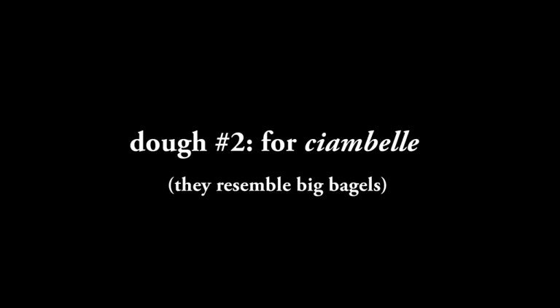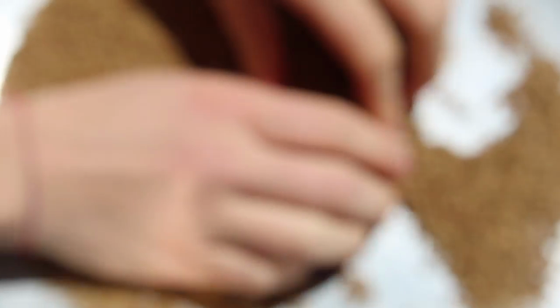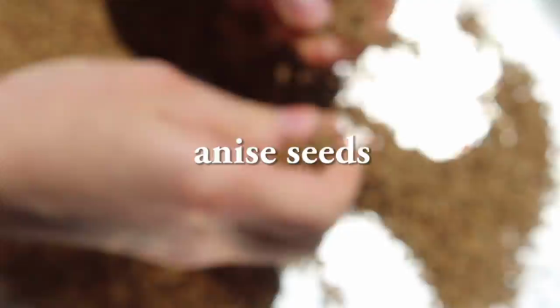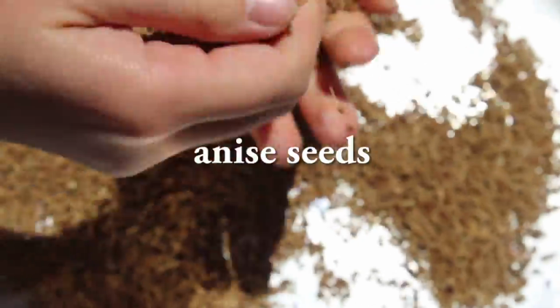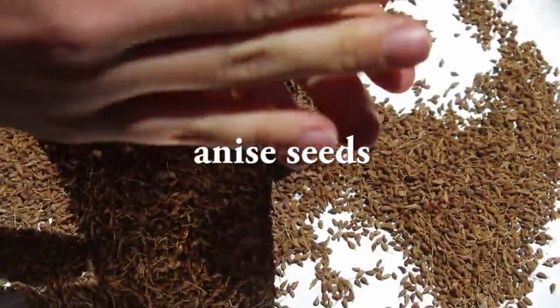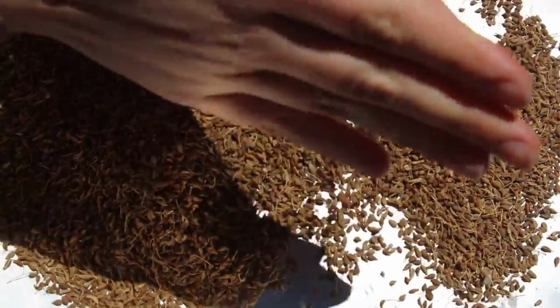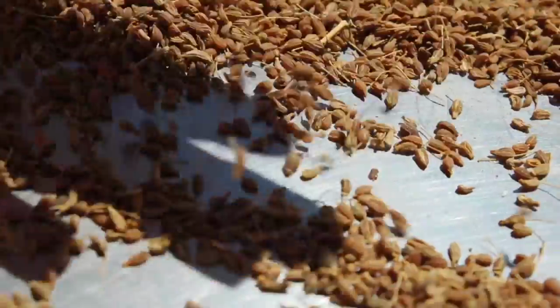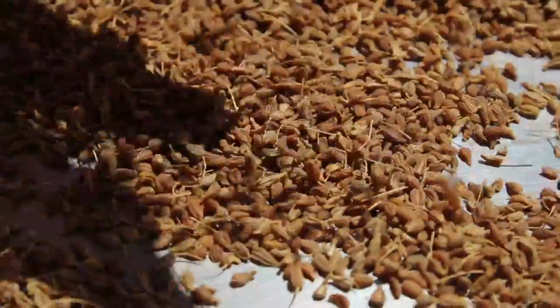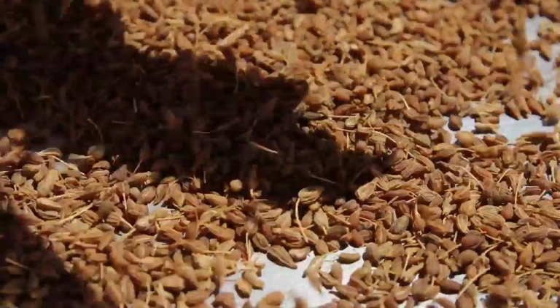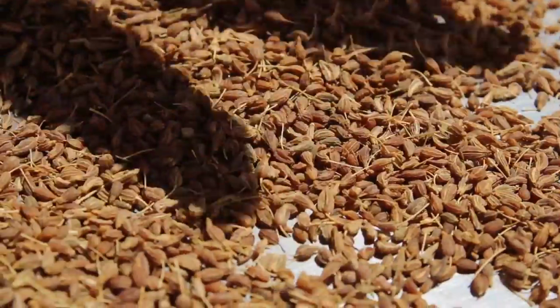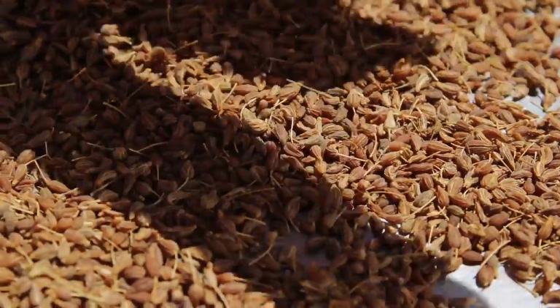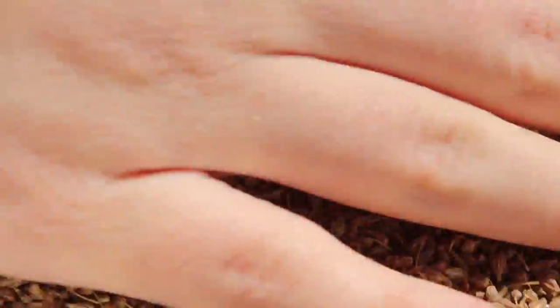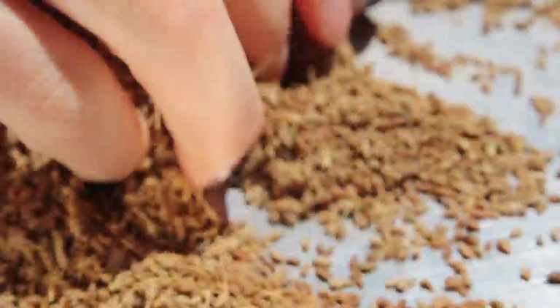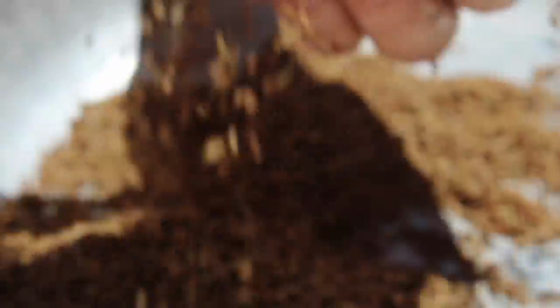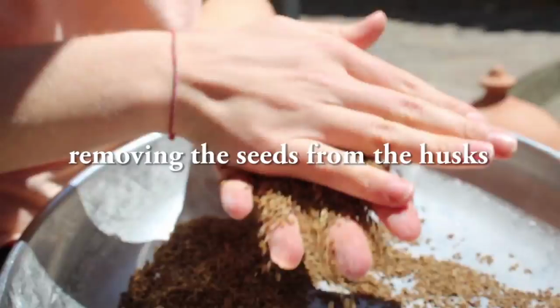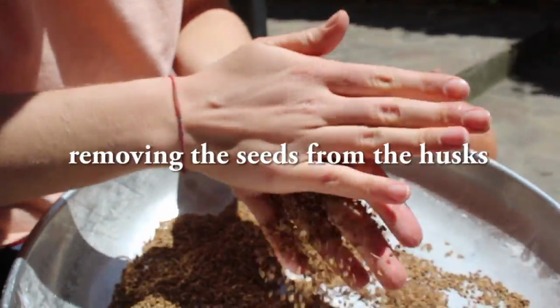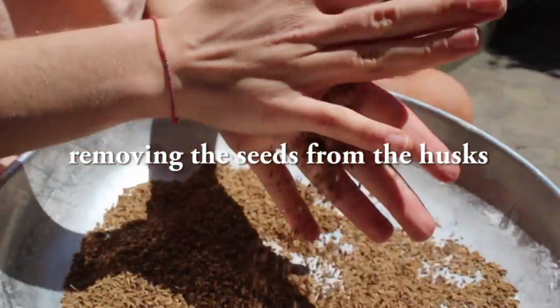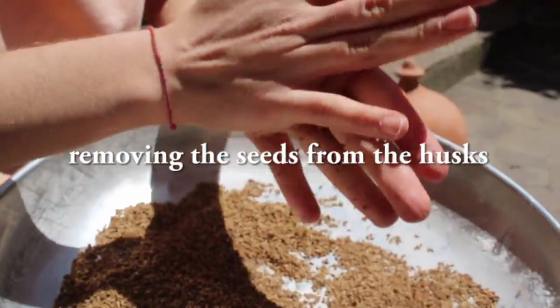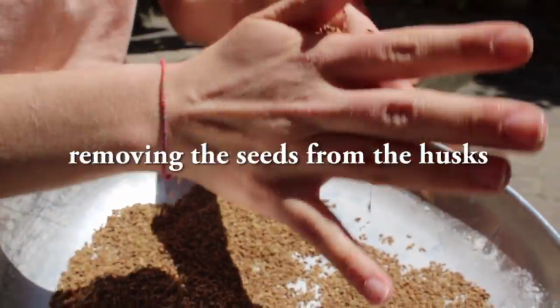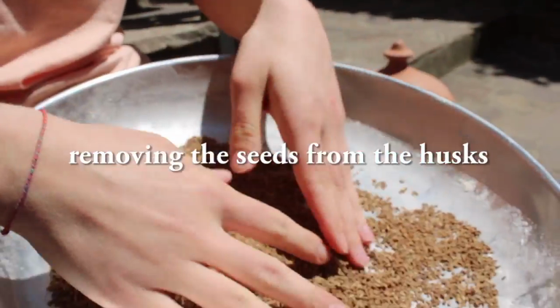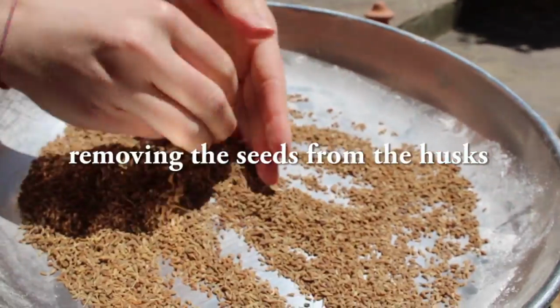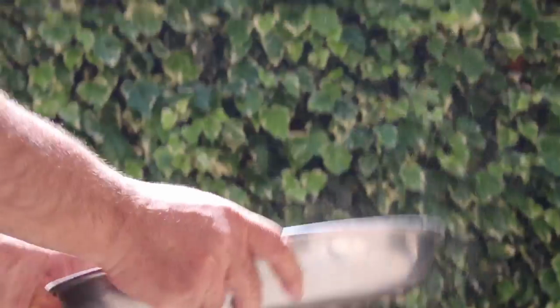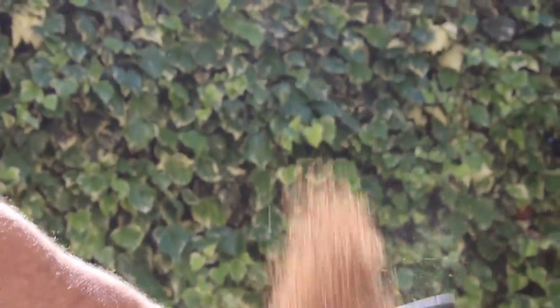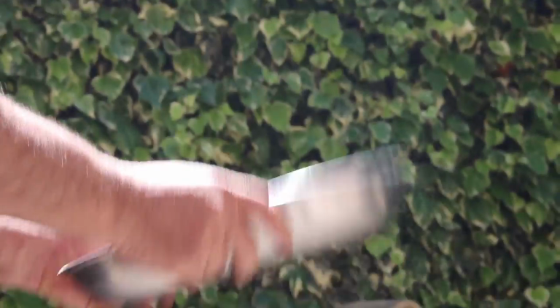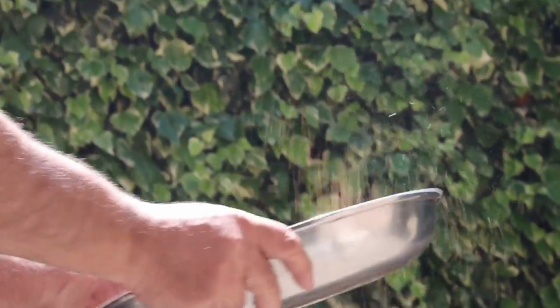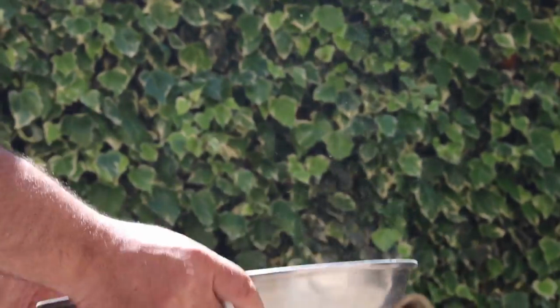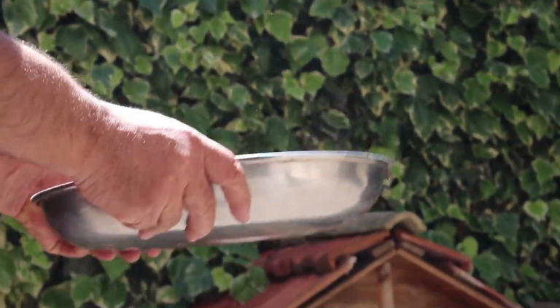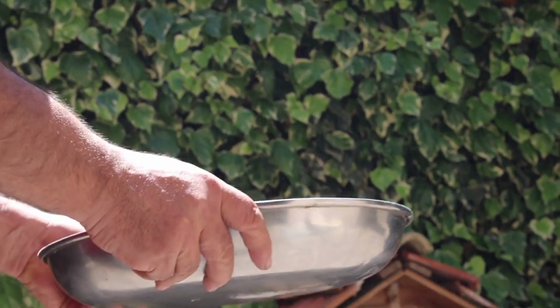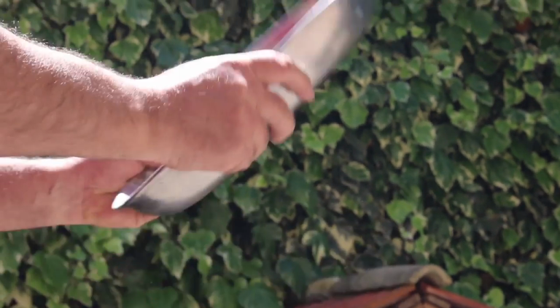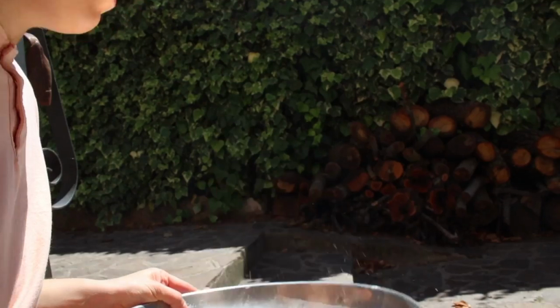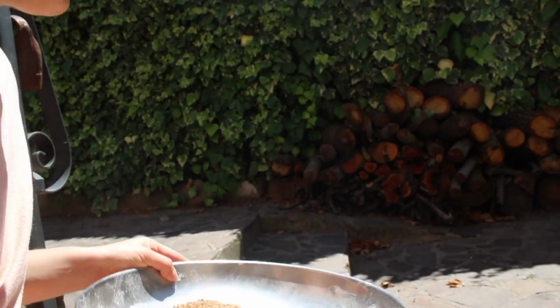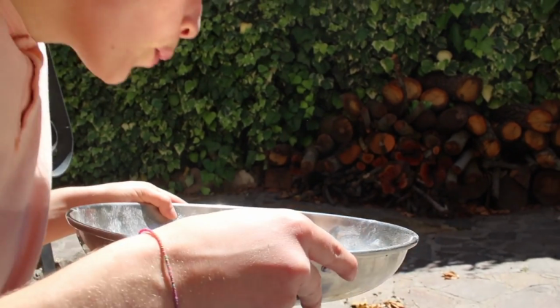These are anisins. Mm-hmm. They are hairy. This is the most important ingredient. Thanks. Let's go.